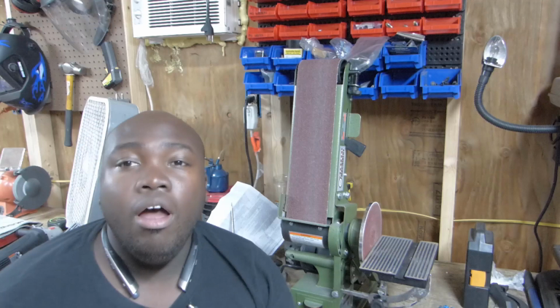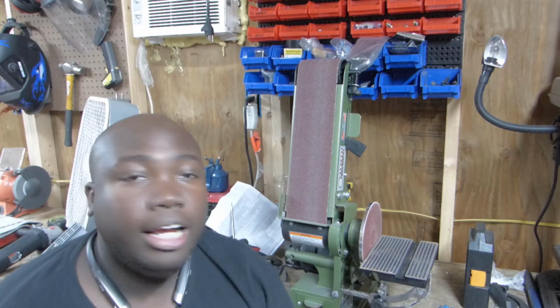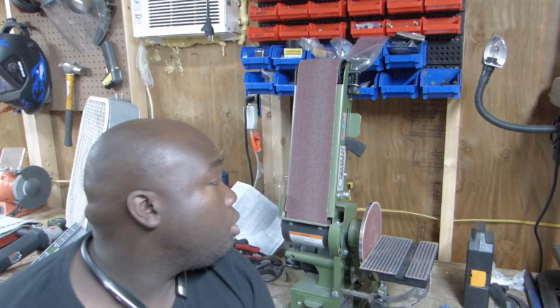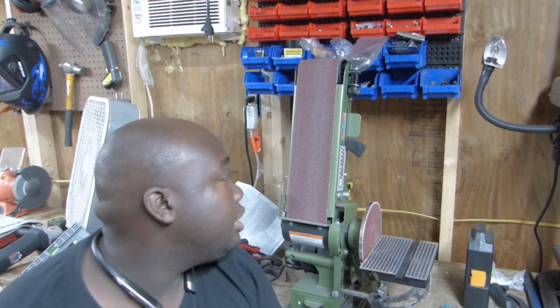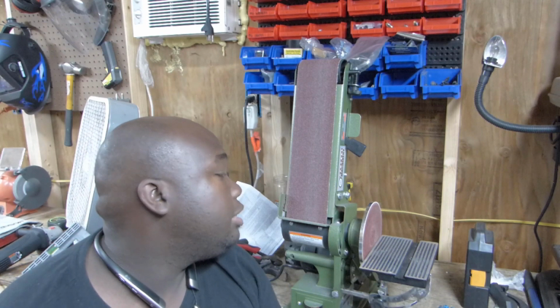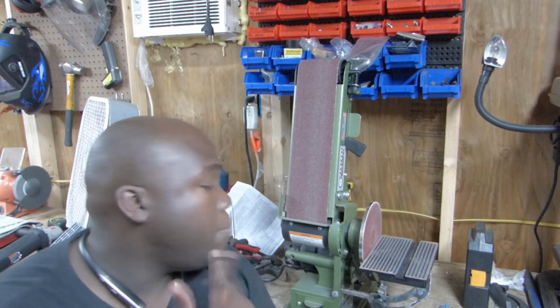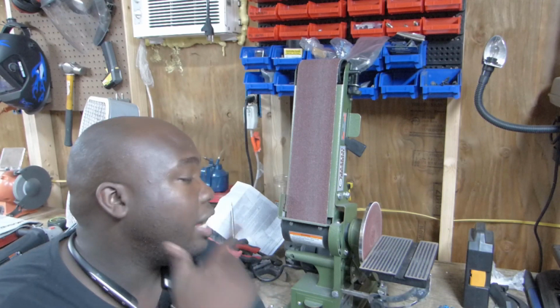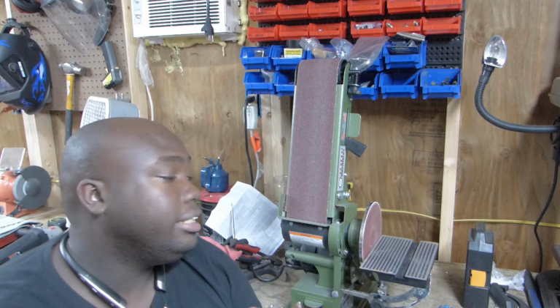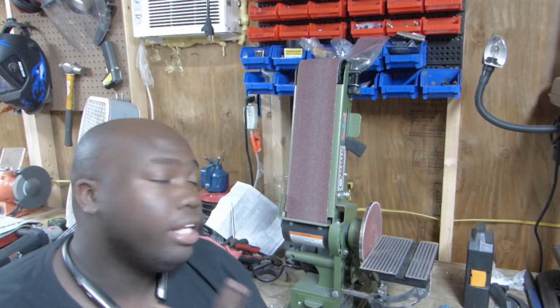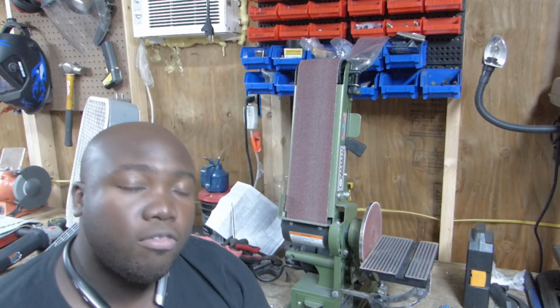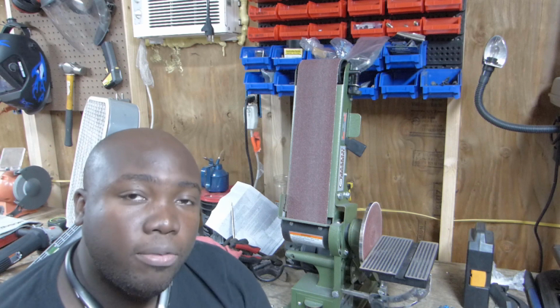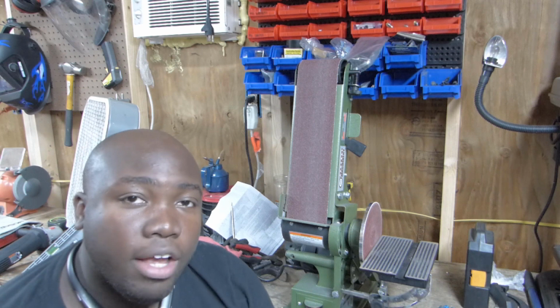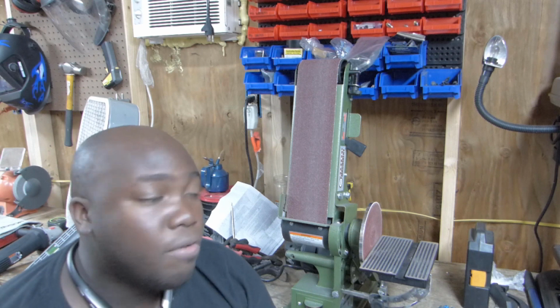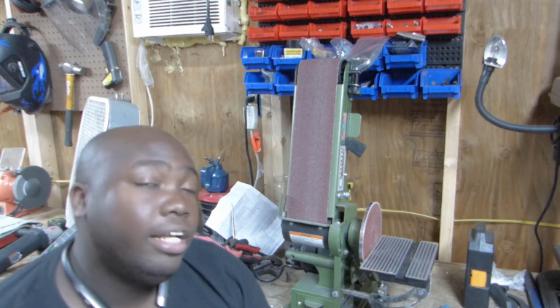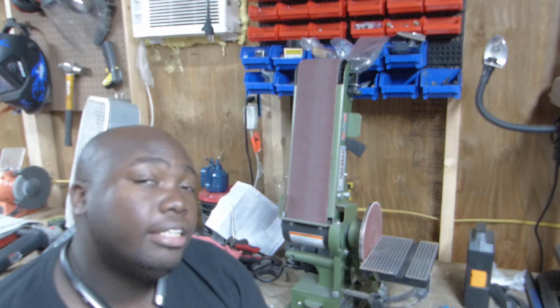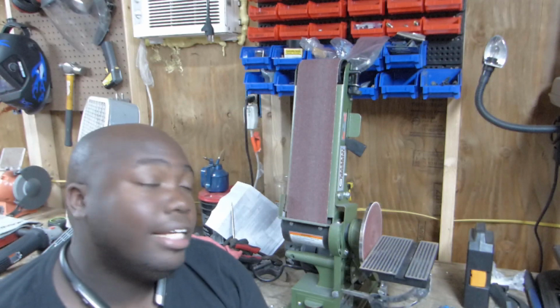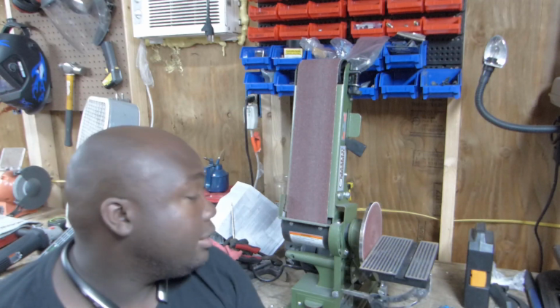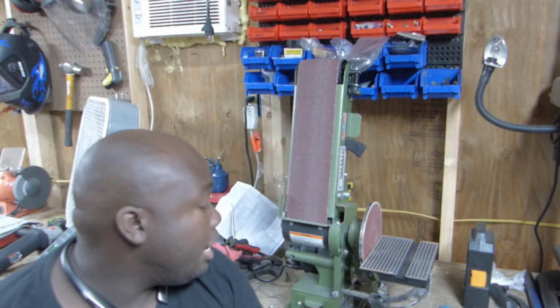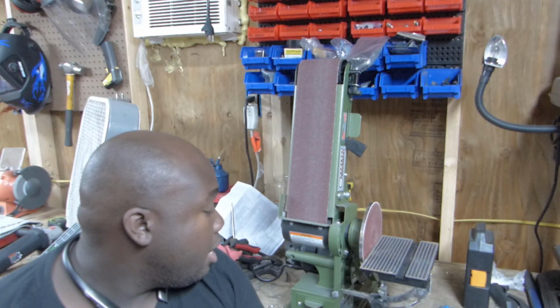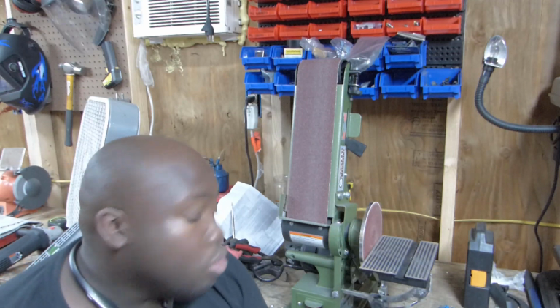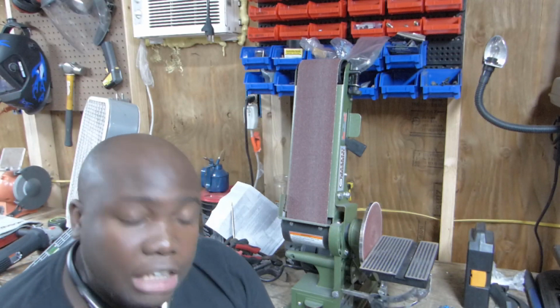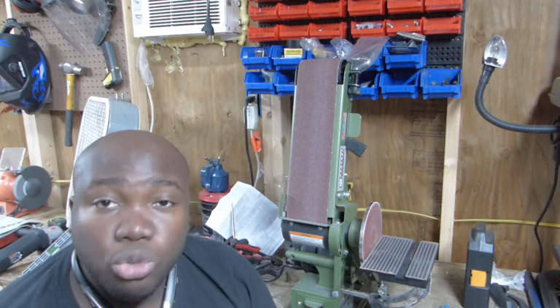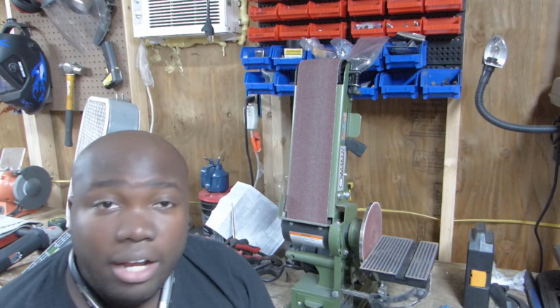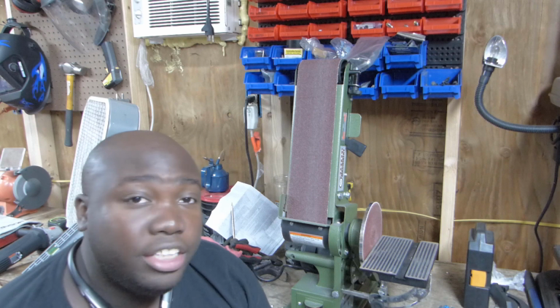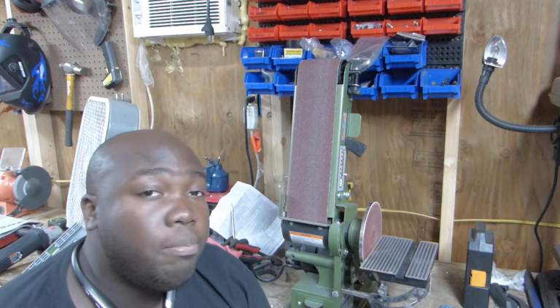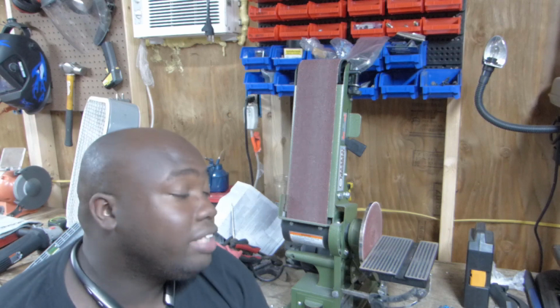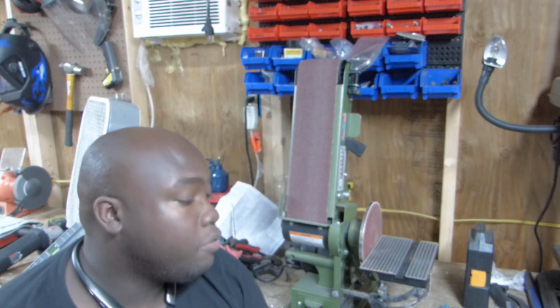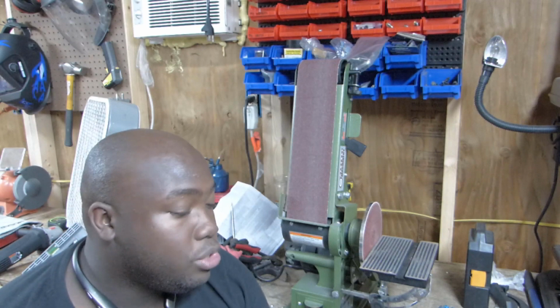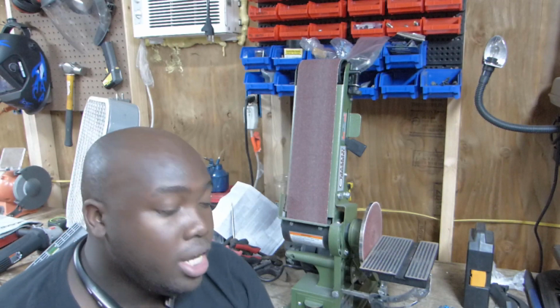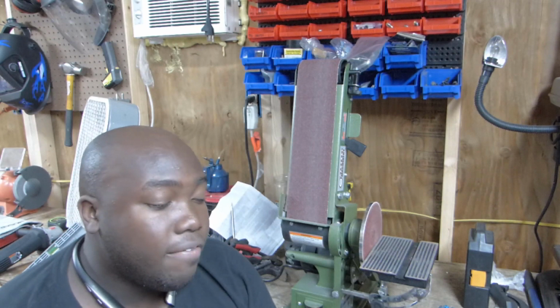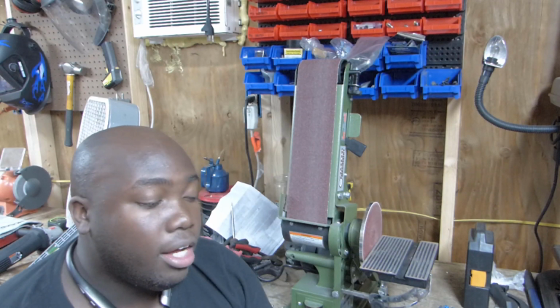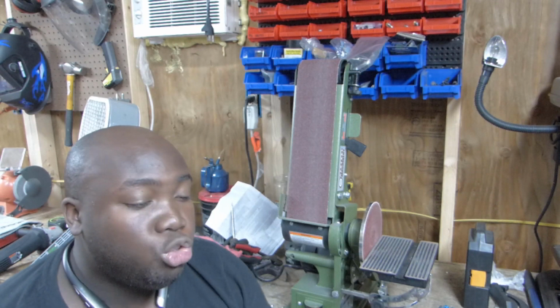Alright guys, so this is the belt and disc sander that I bought from Harbor Freight for fifty-nine dollars and ninety-nine cents. Usually I try to wait an extended period of time before giving a true review of how I feel about a certain tool.